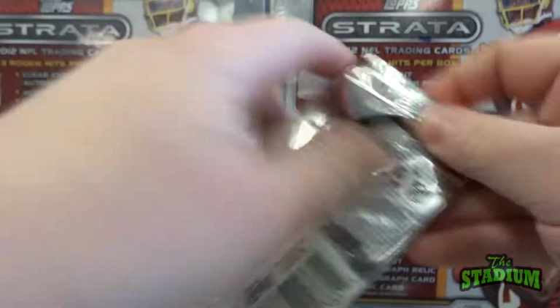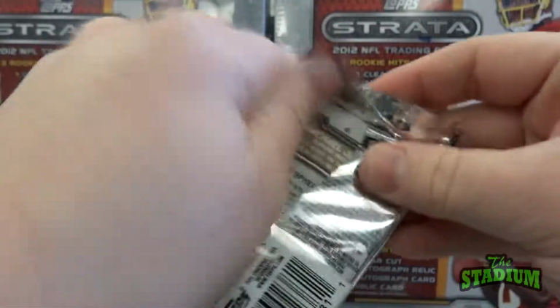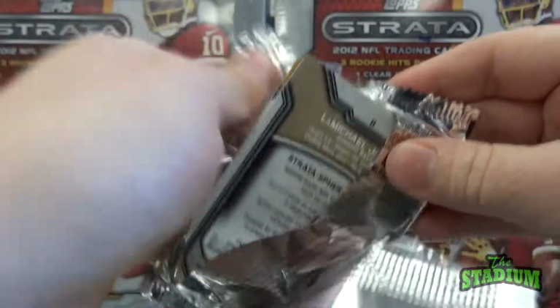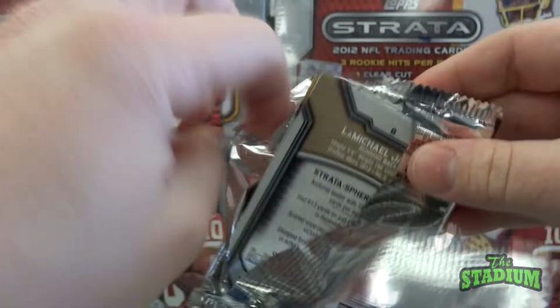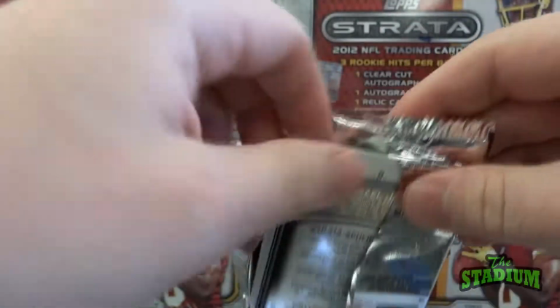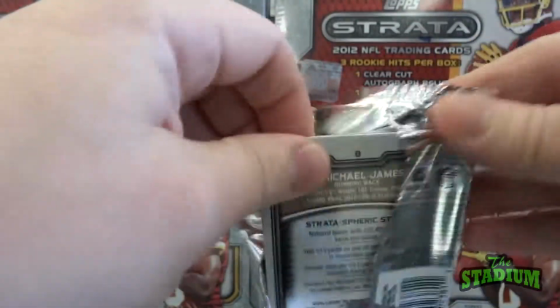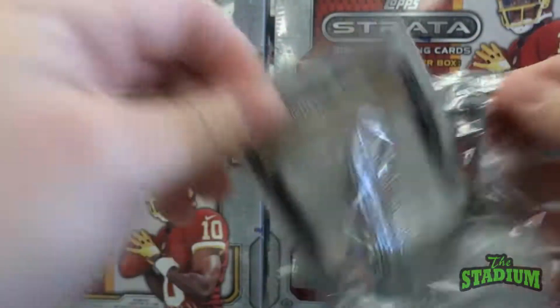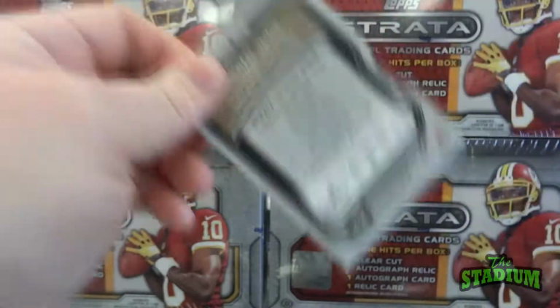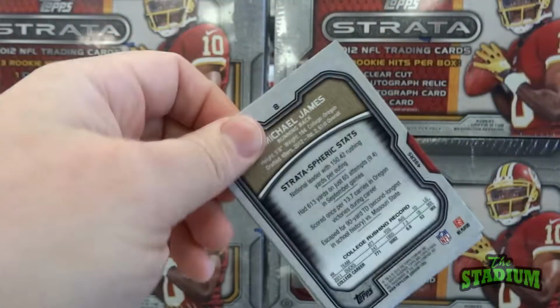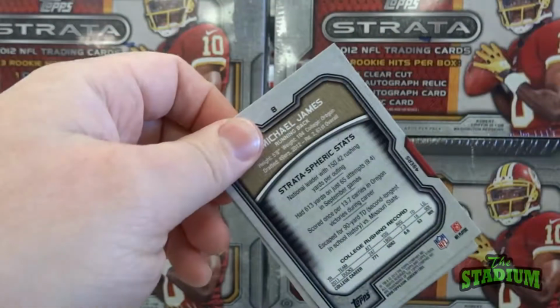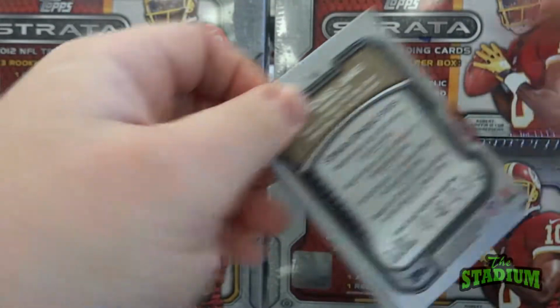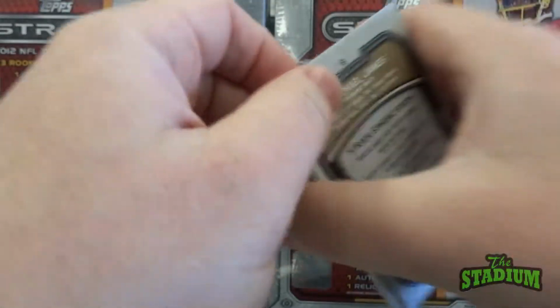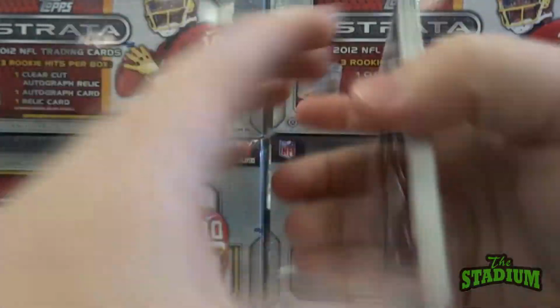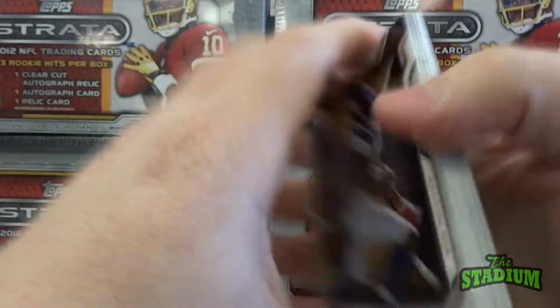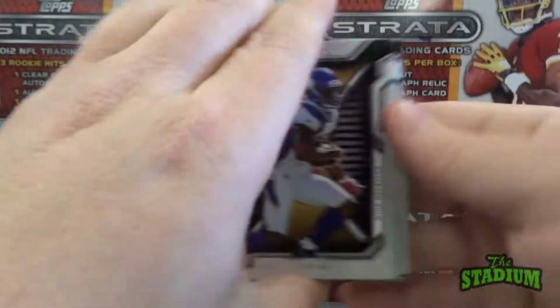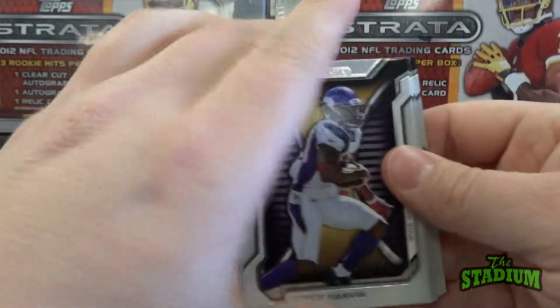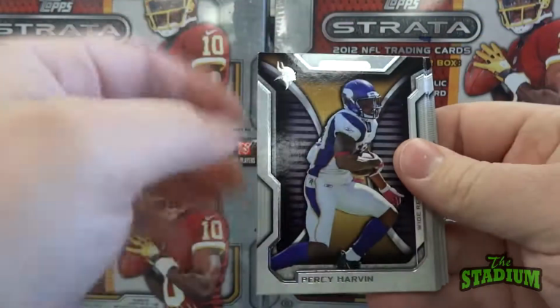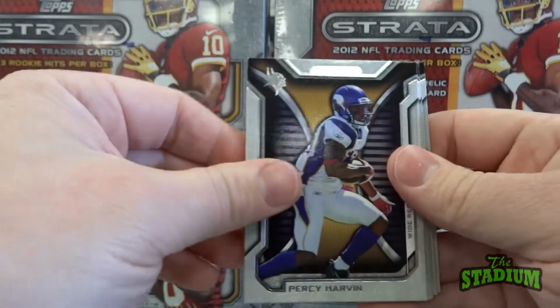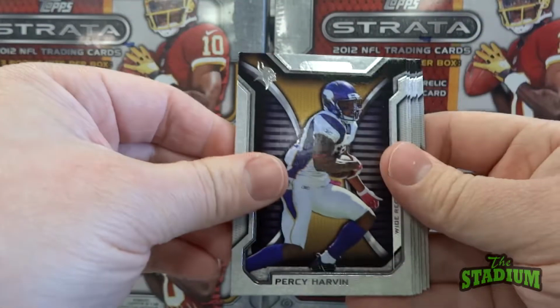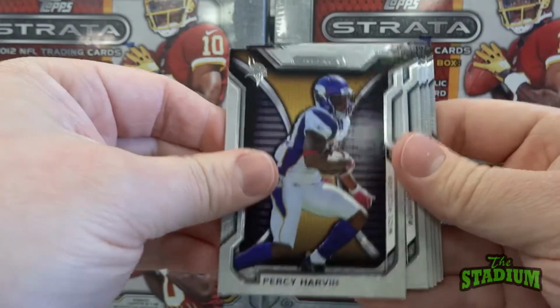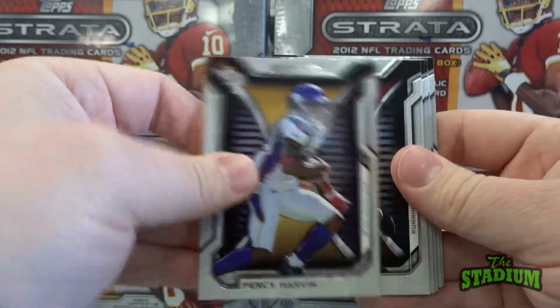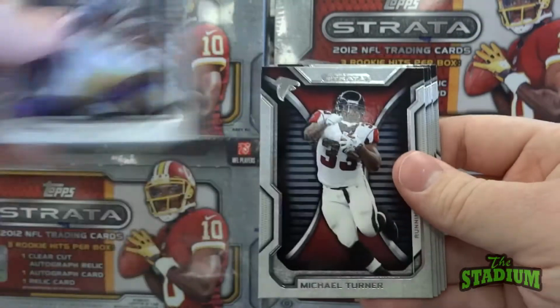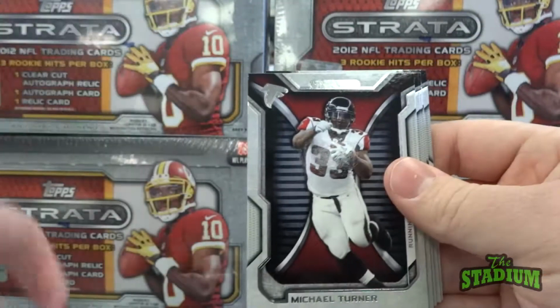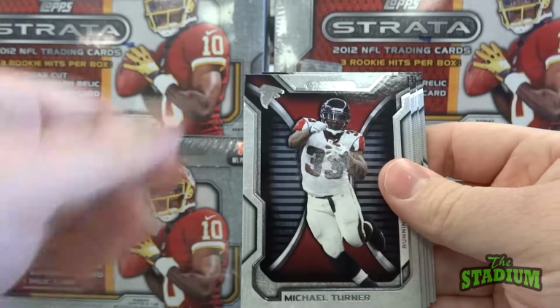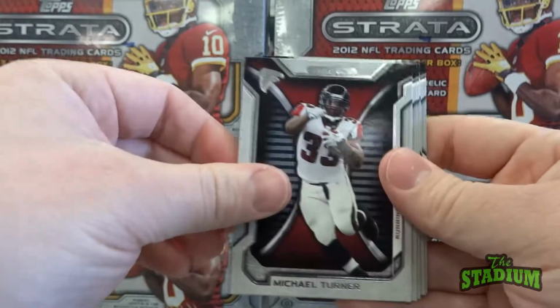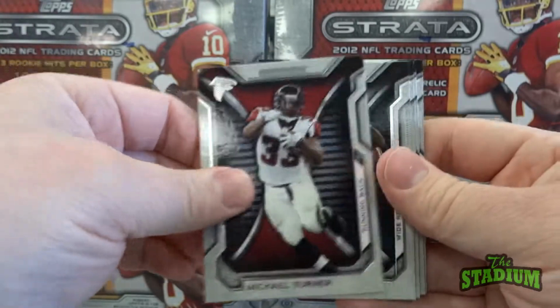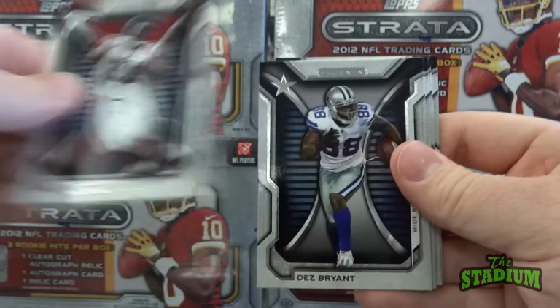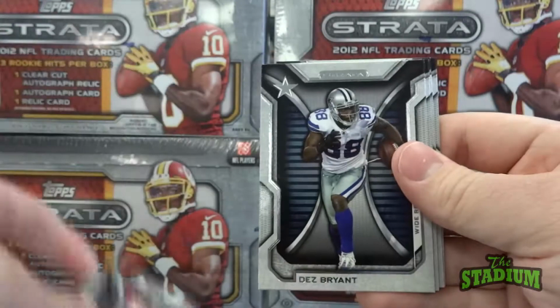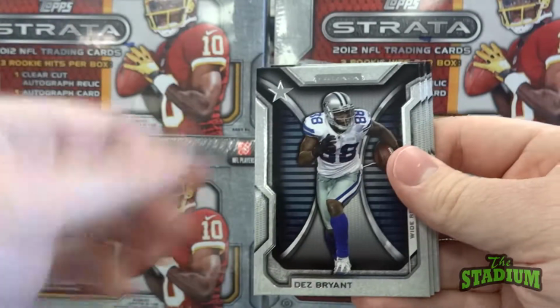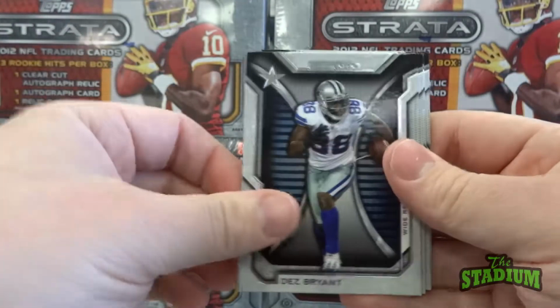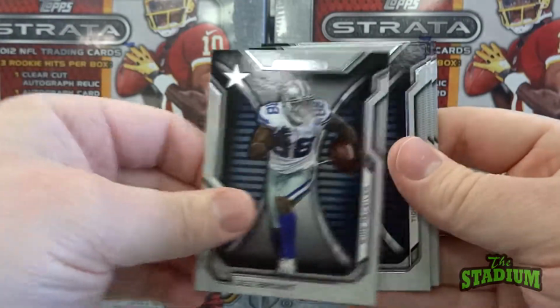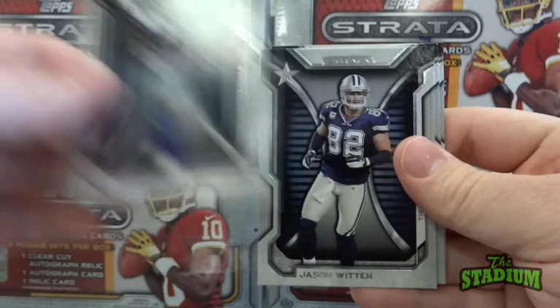The question of the day is: who do you like better, RG3 or Andrew Luck? Please post your answer in the comments below — RG3 or Andrew Luck.